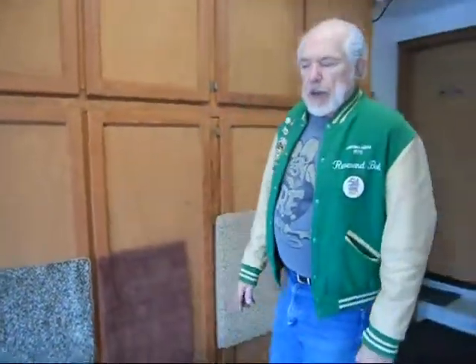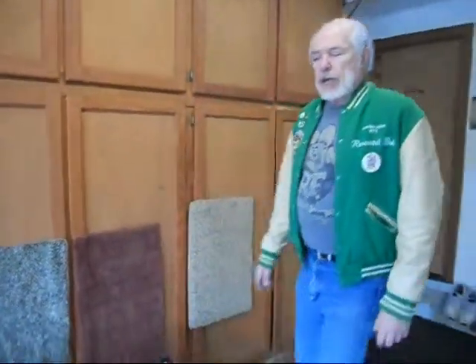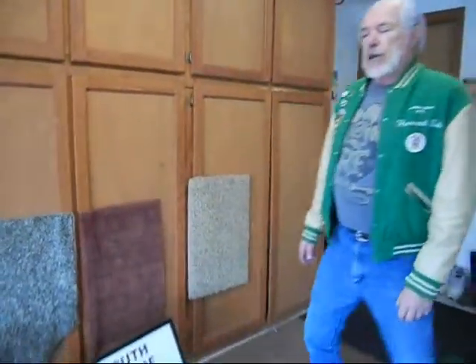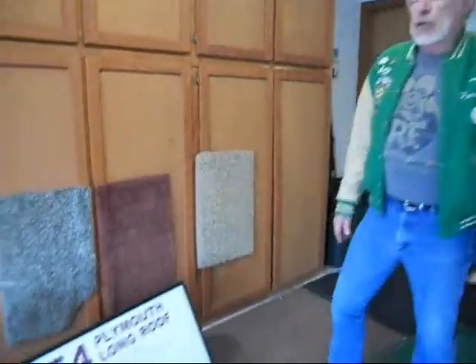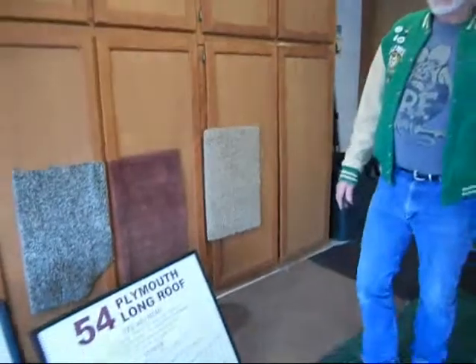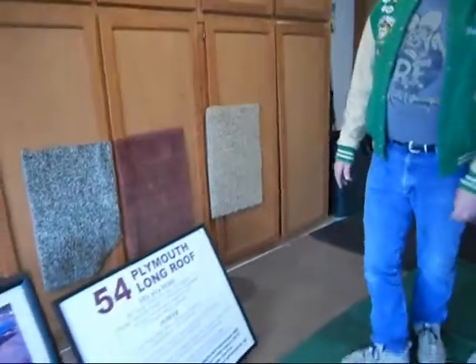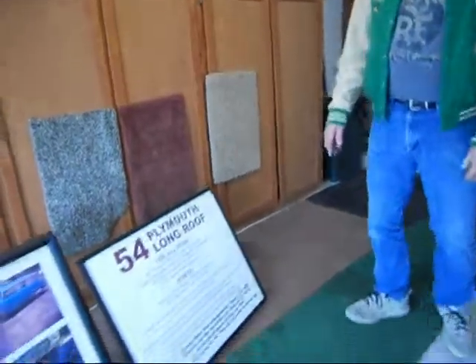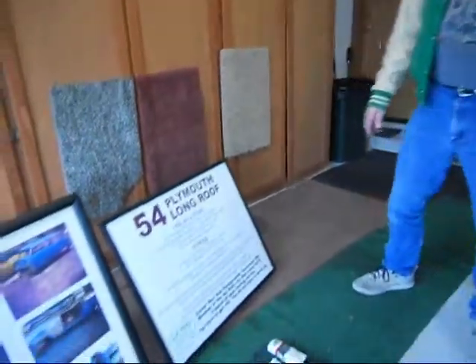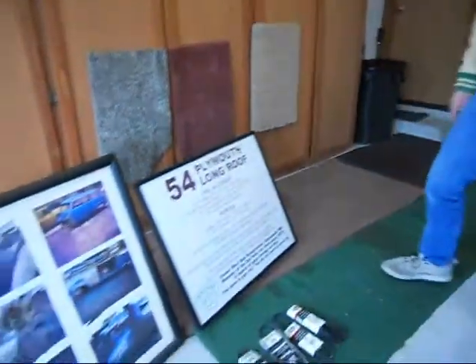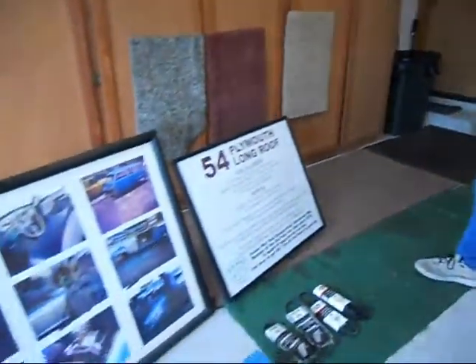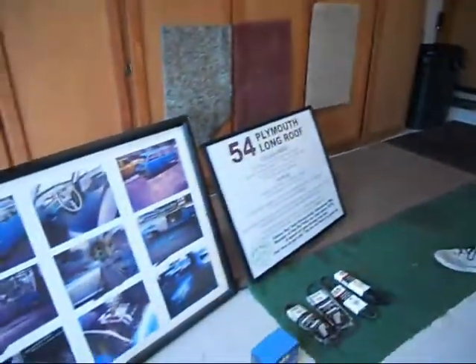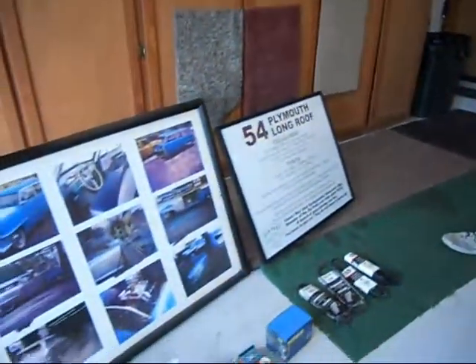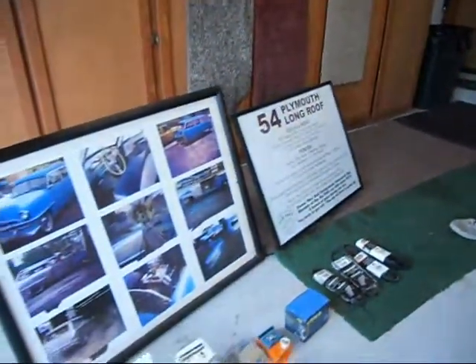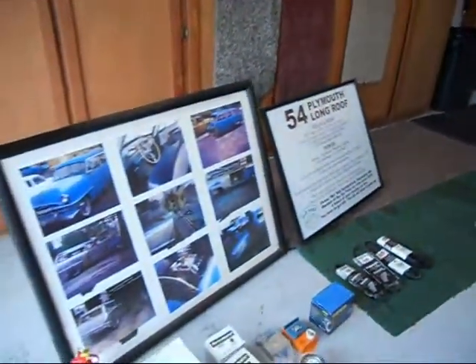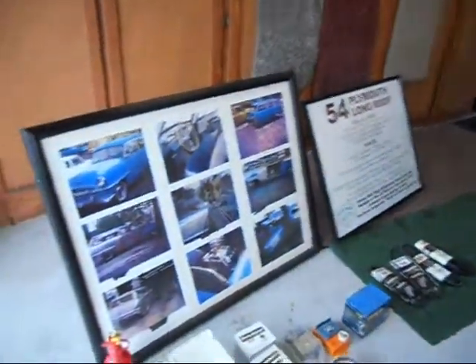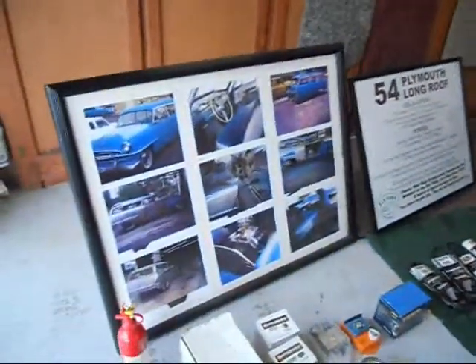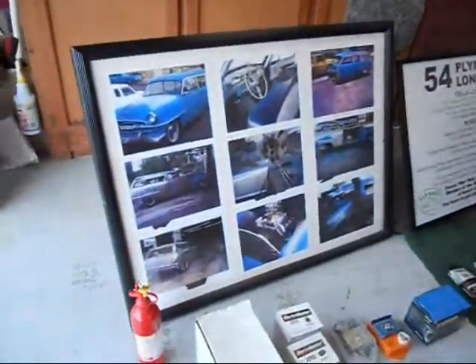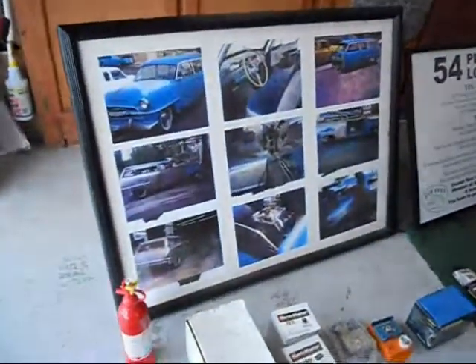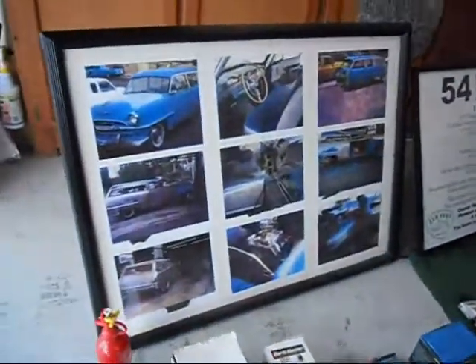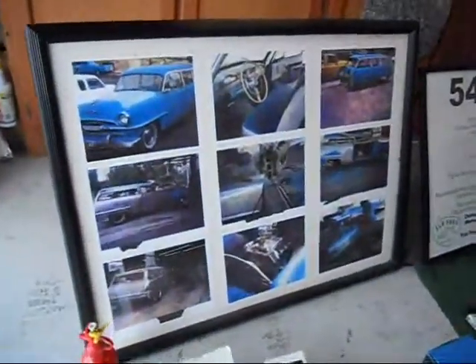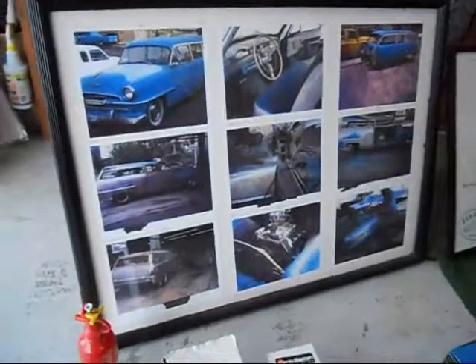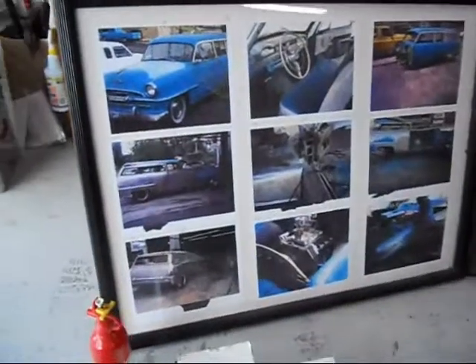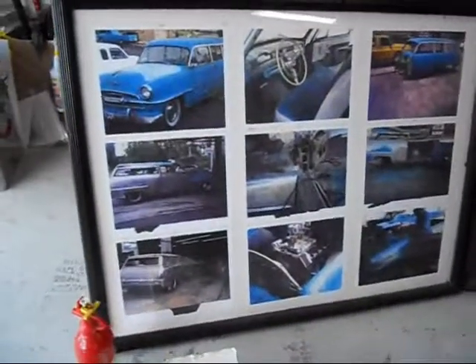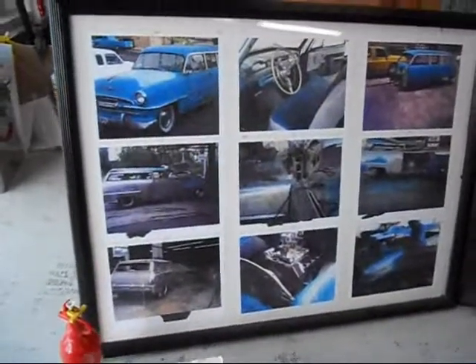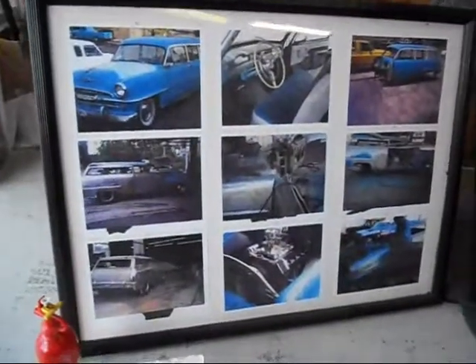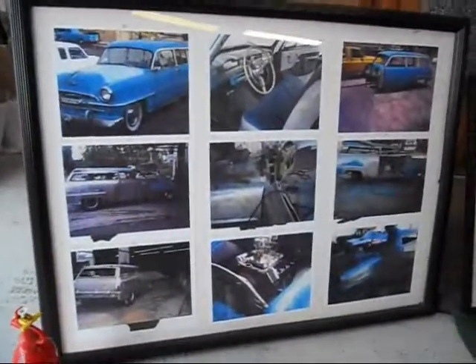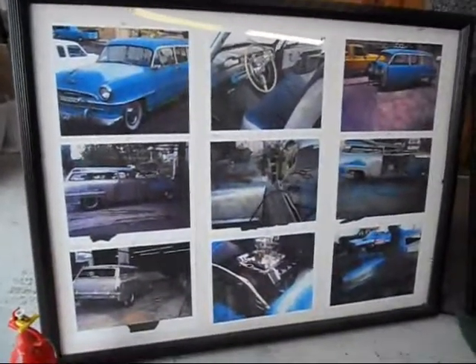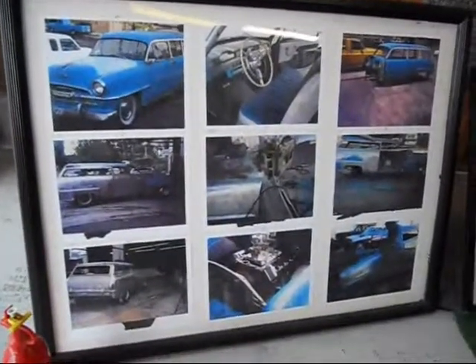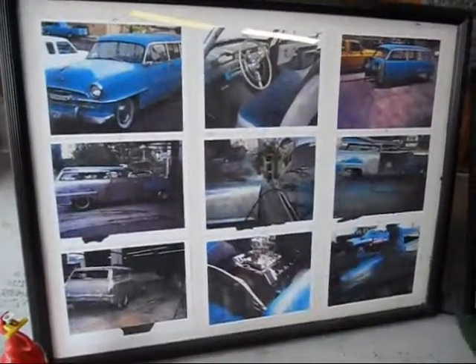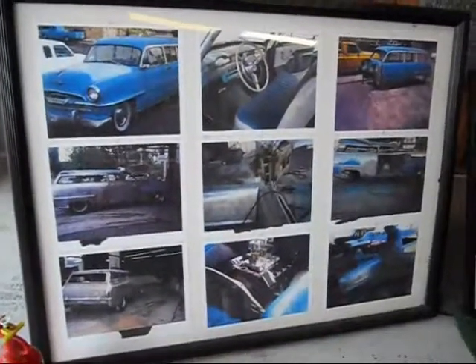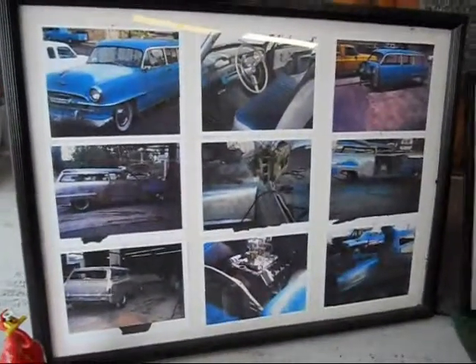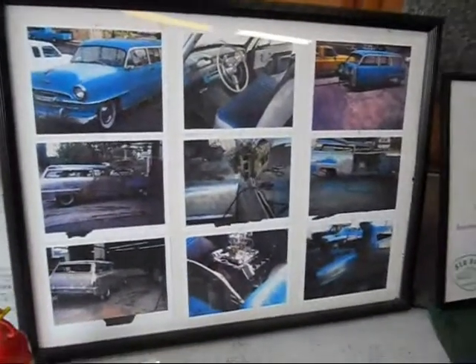Included here are the pictures that you see and the sign. Those are pictures when the car first came out of a backyard in Bakersfield, California, and during the construction.